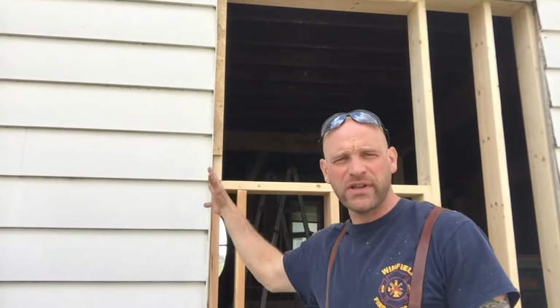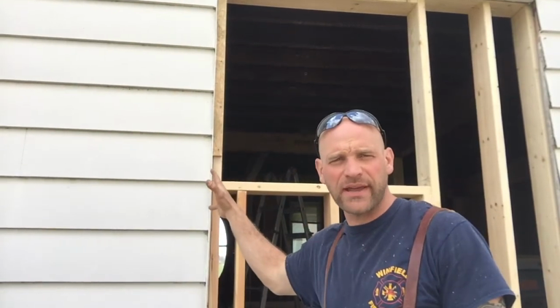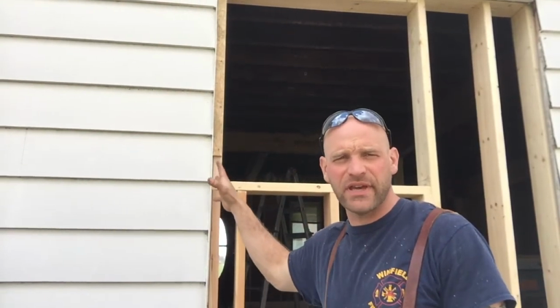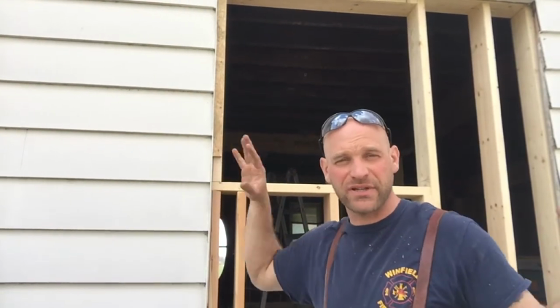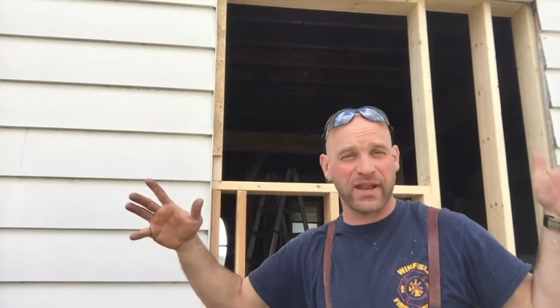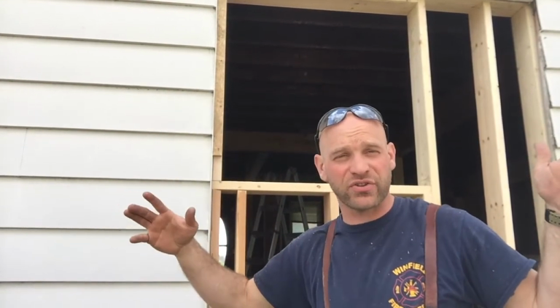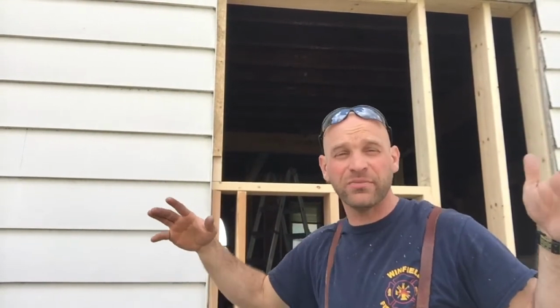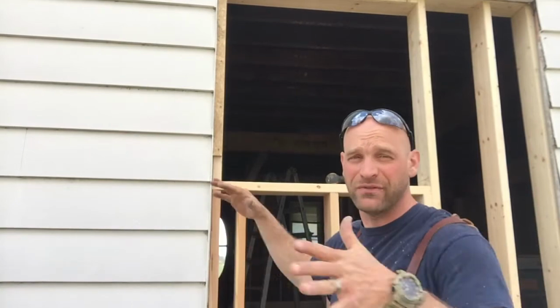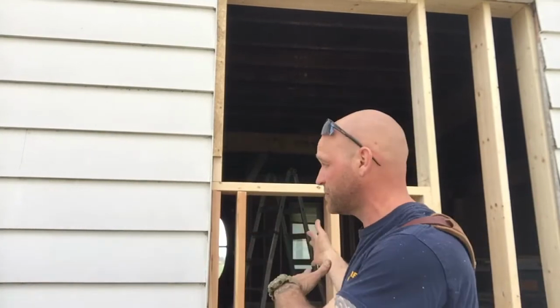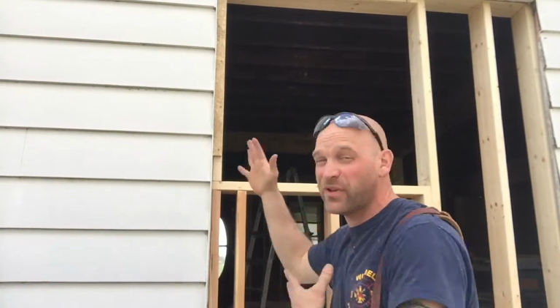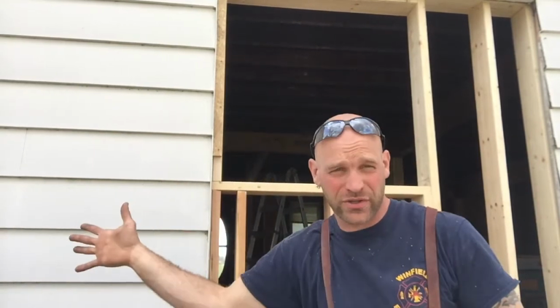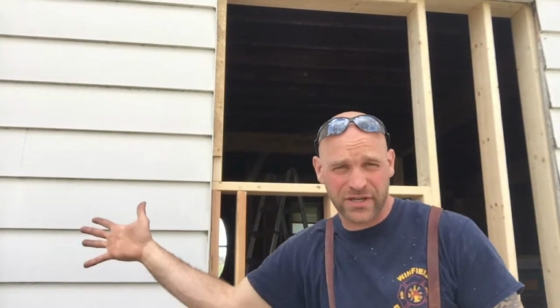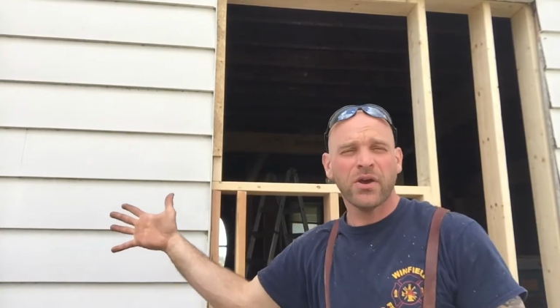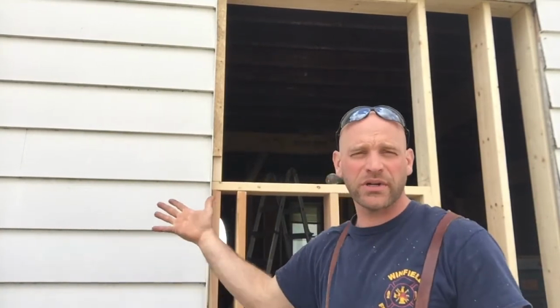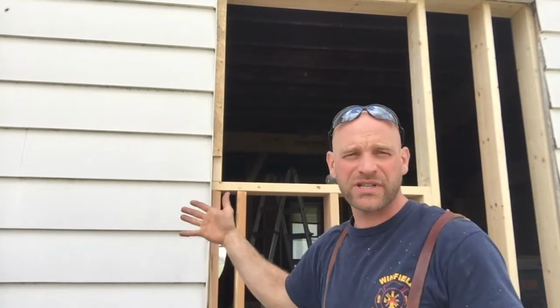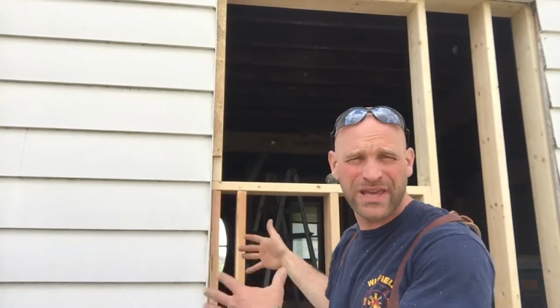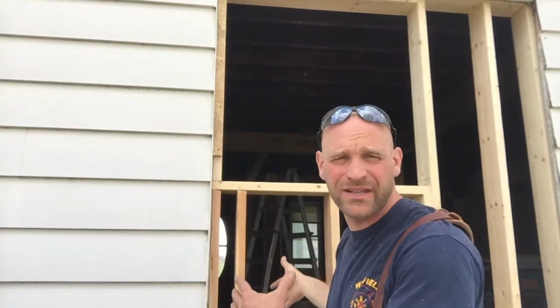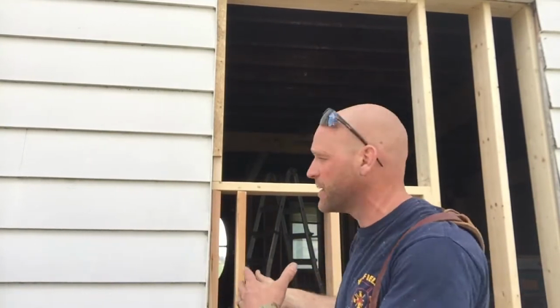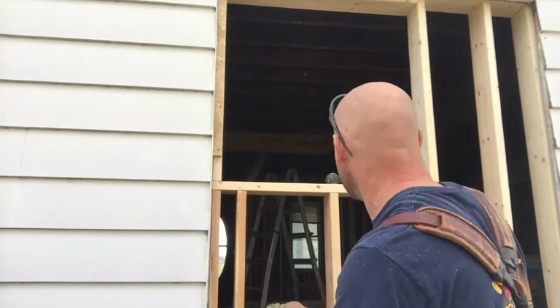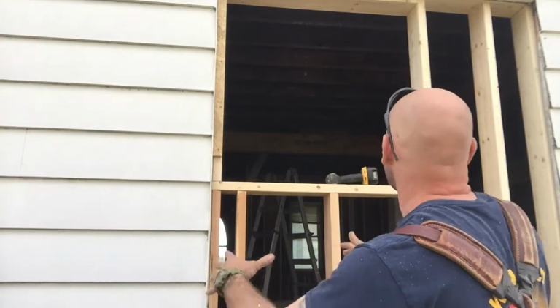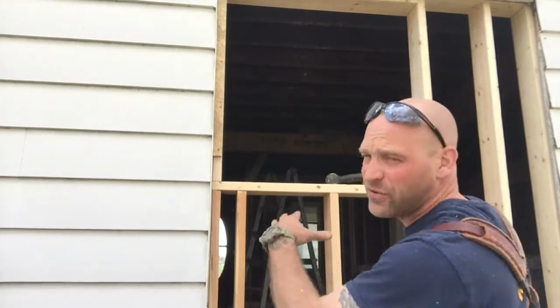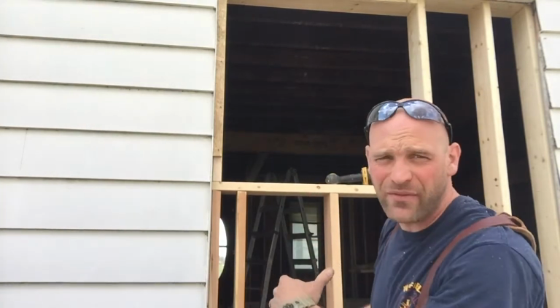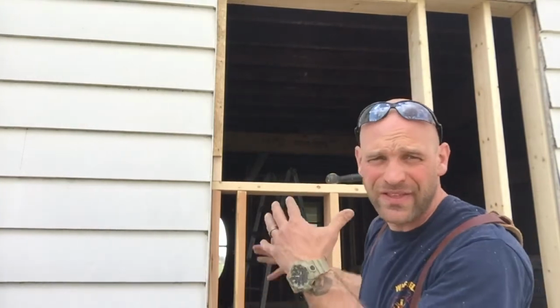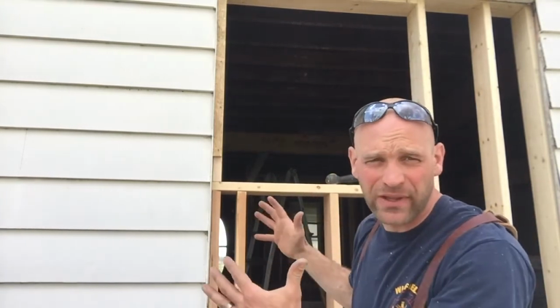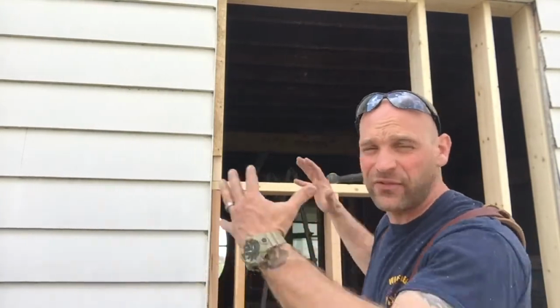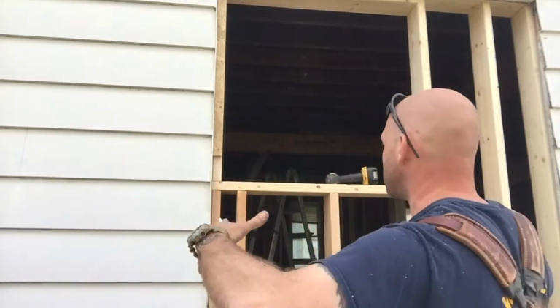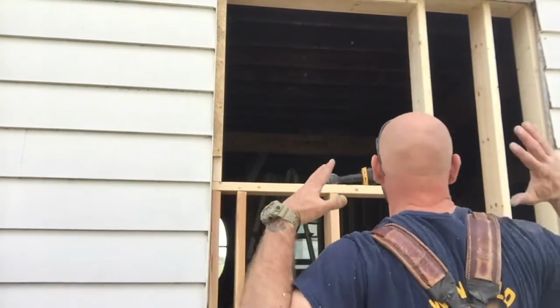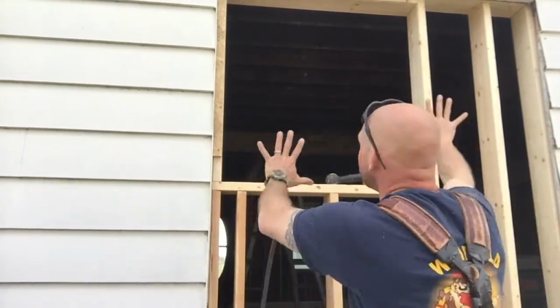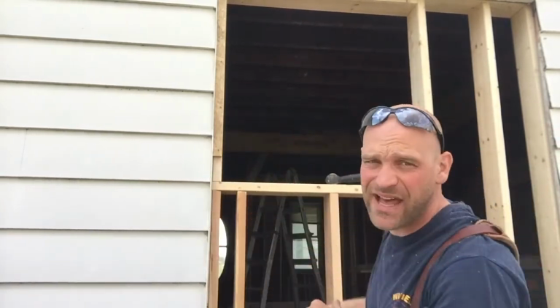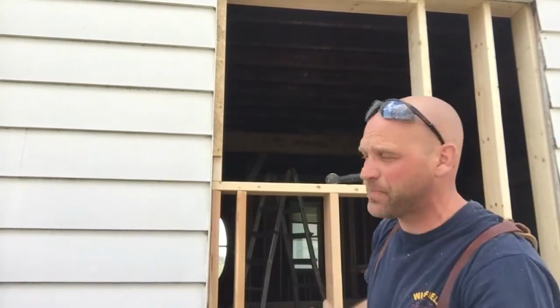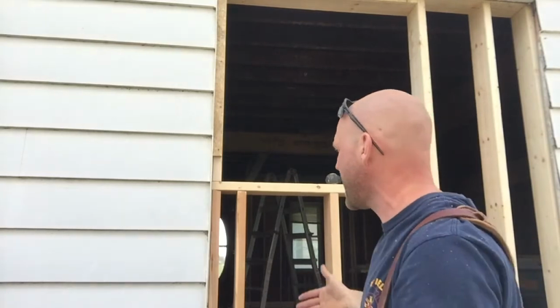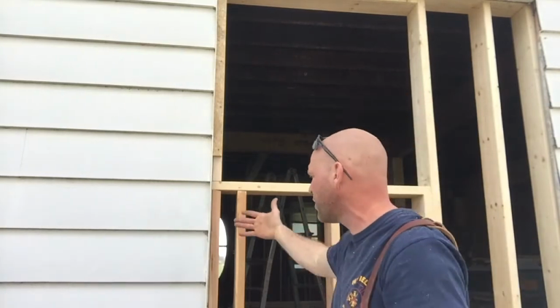With a window like this, where it's not brand new construction but we have new construction with old construction, we're going to piece it in there because we don't have the ability to get a full sheet and just slap it up there.